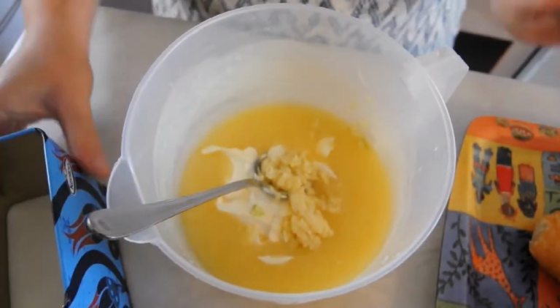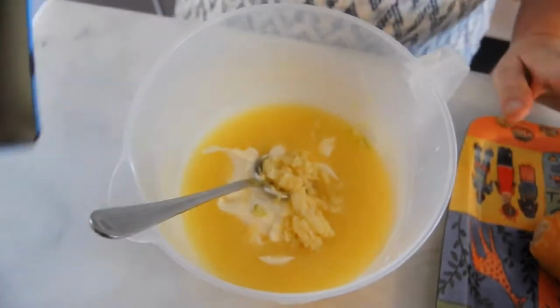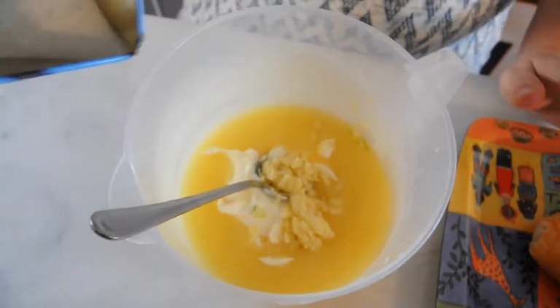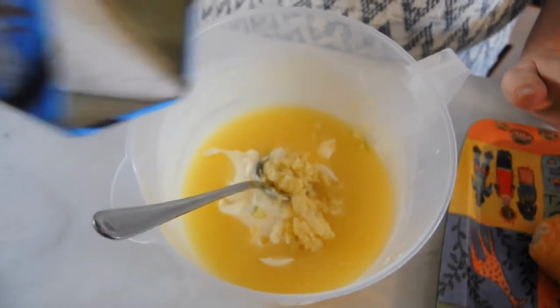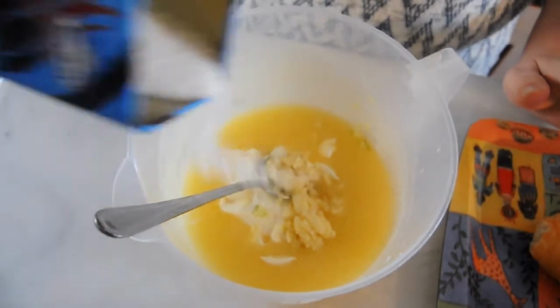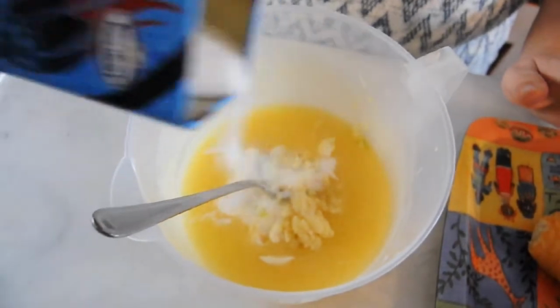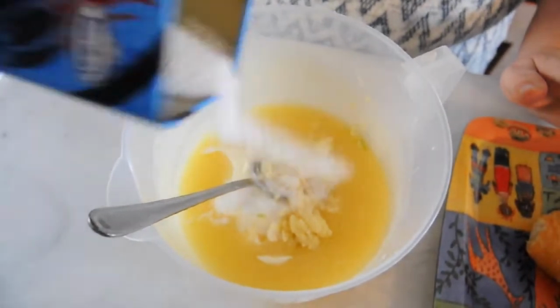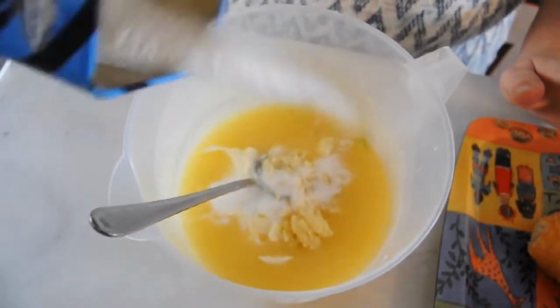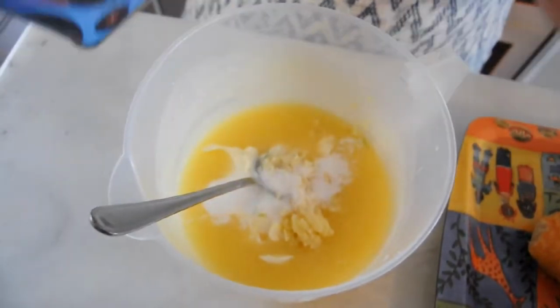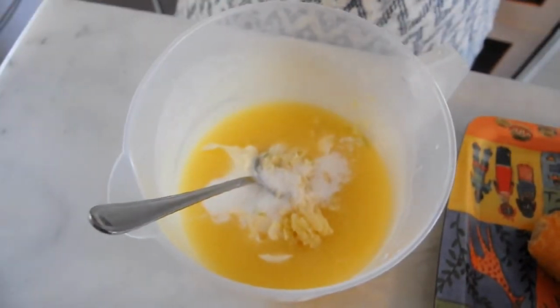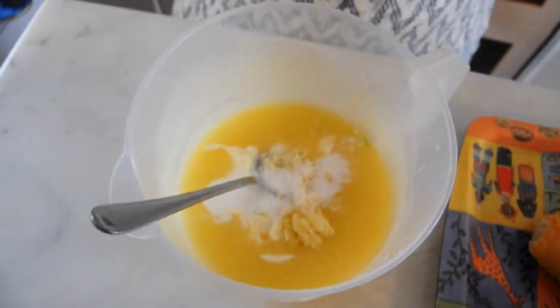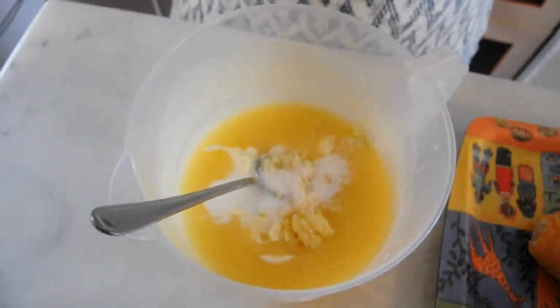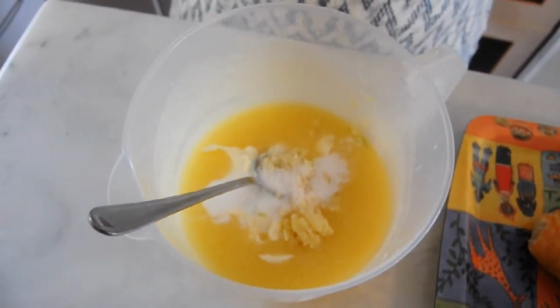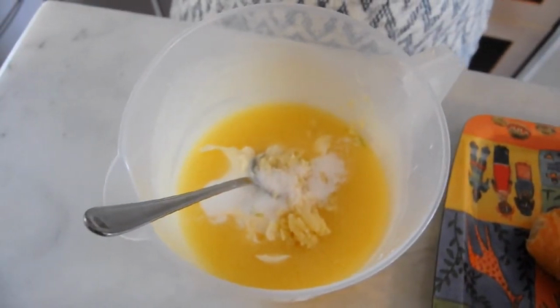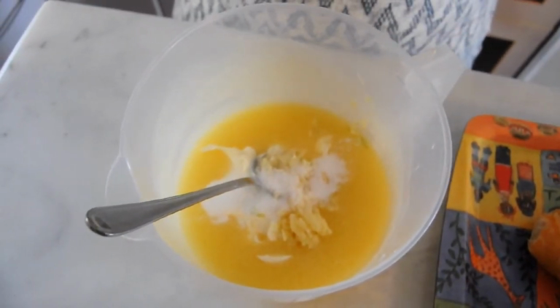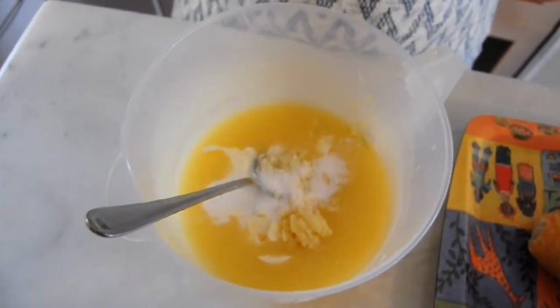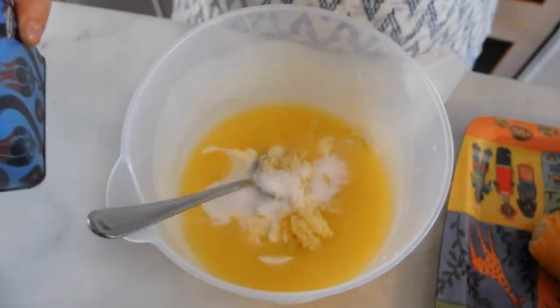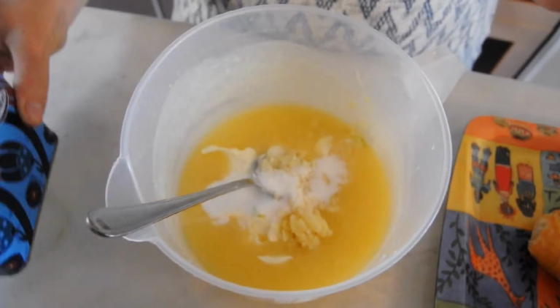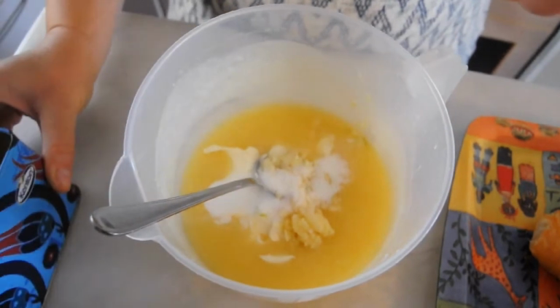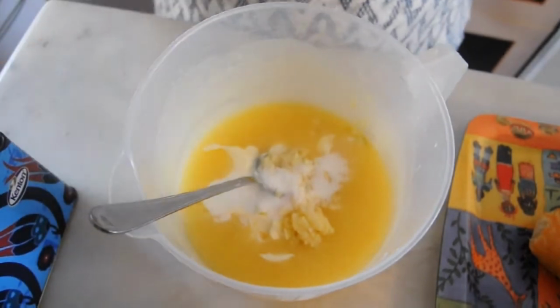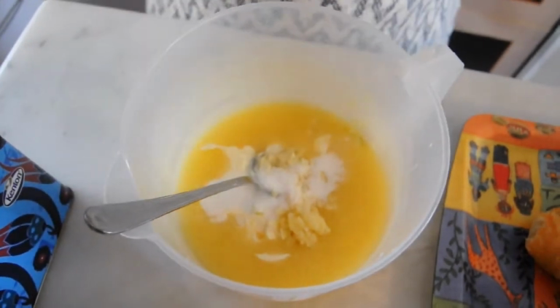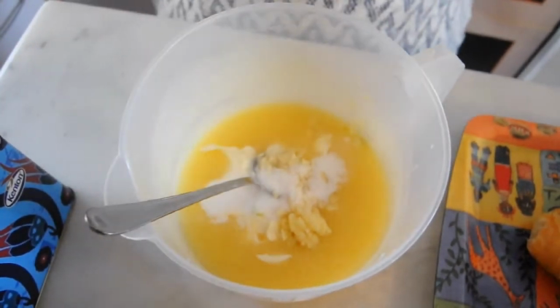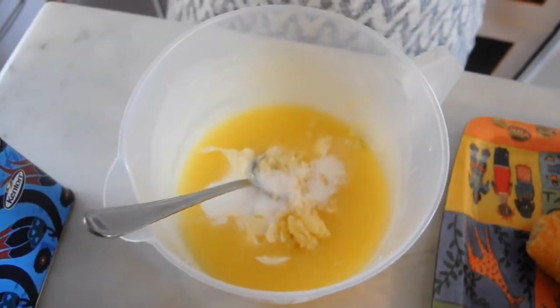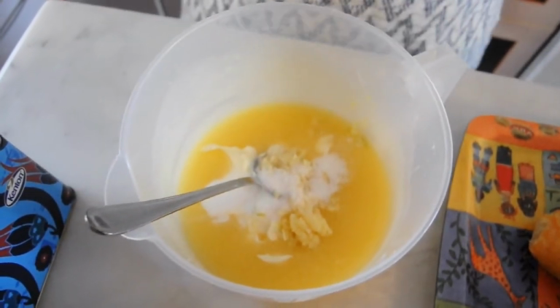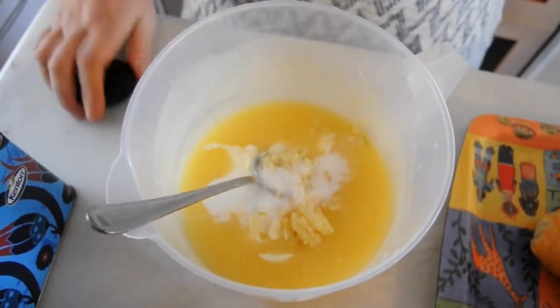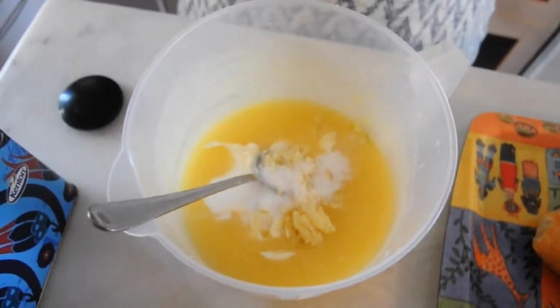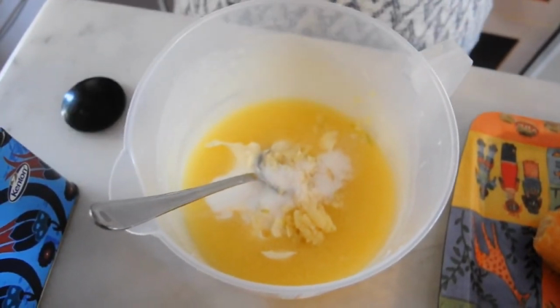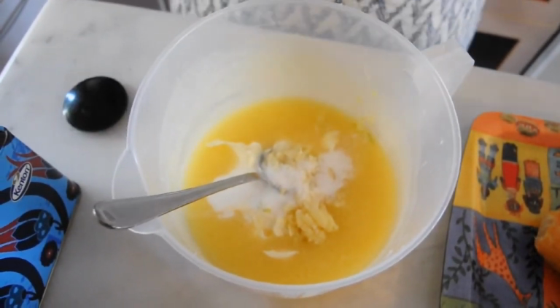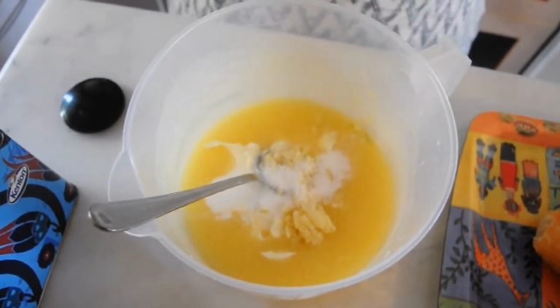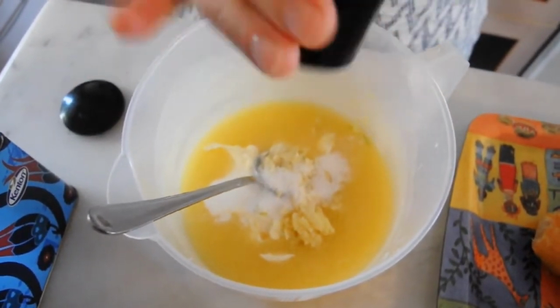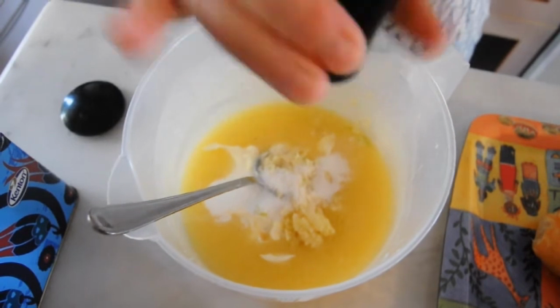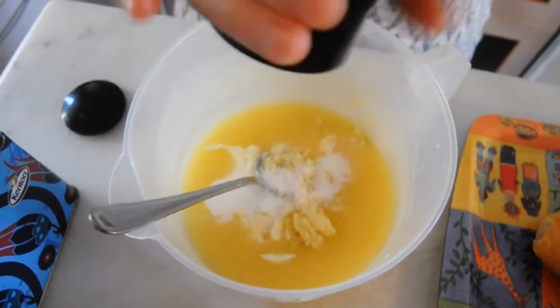And then about a teaspoon — maybe a teaspoon and a half — of salt. It's important that the garlic butter should be salty because it comes with a bread that's not too salty.